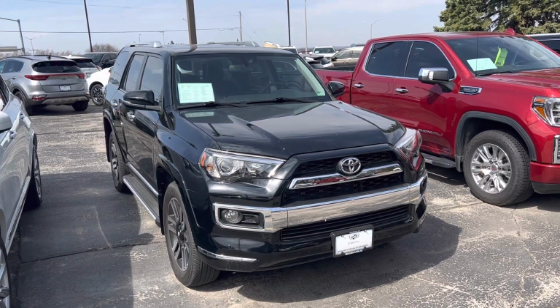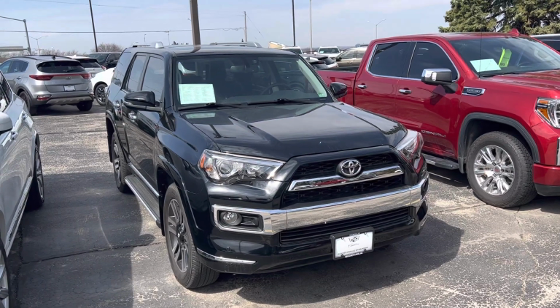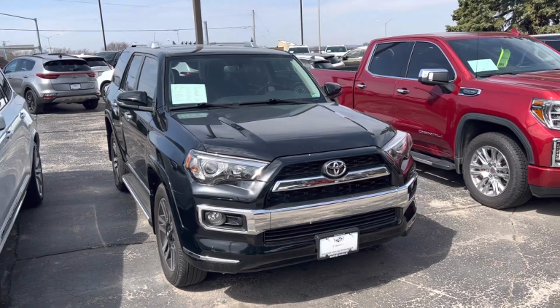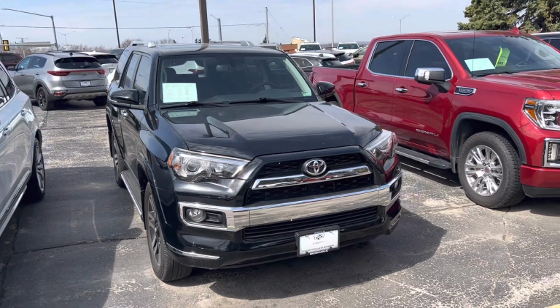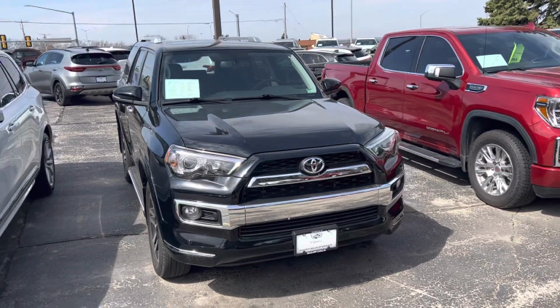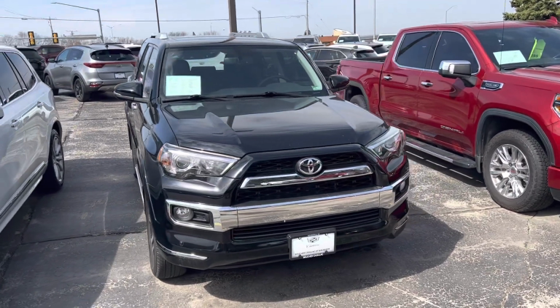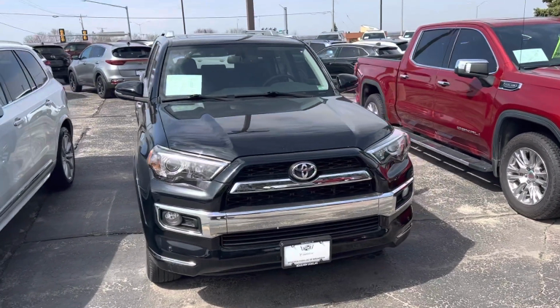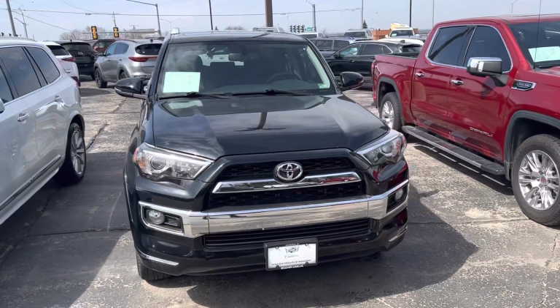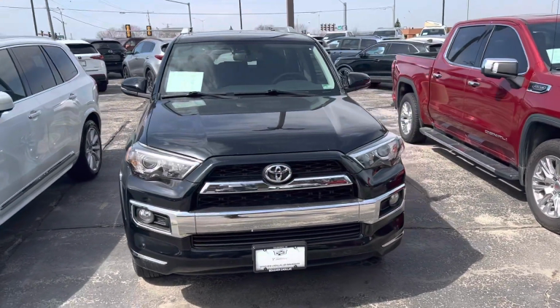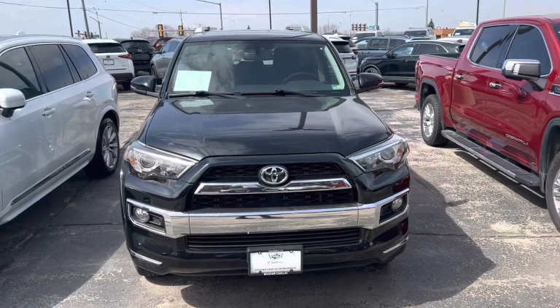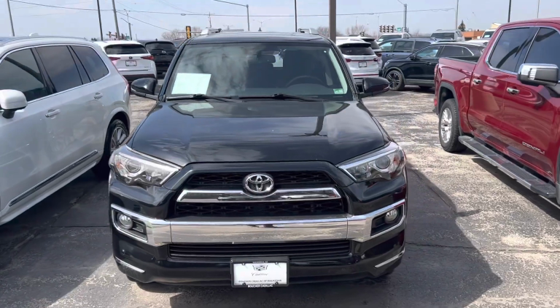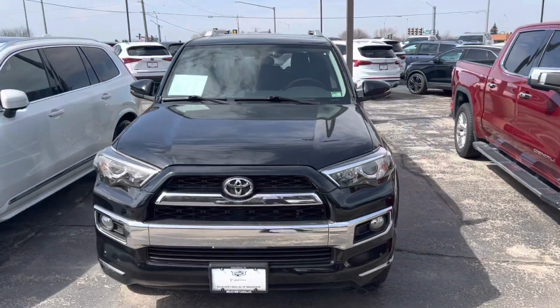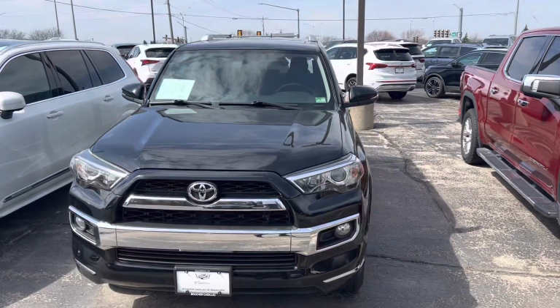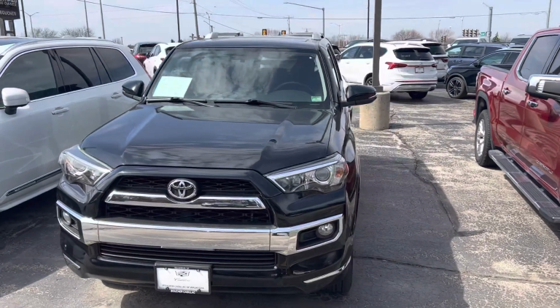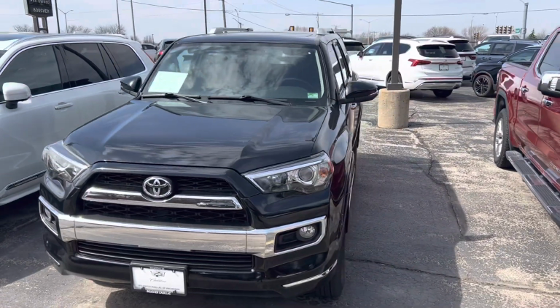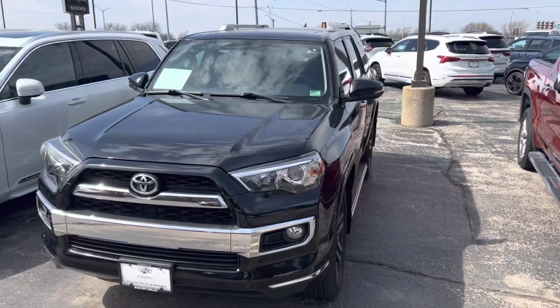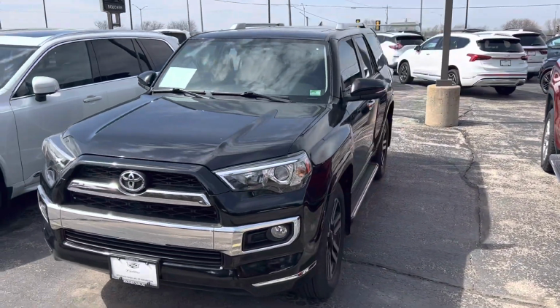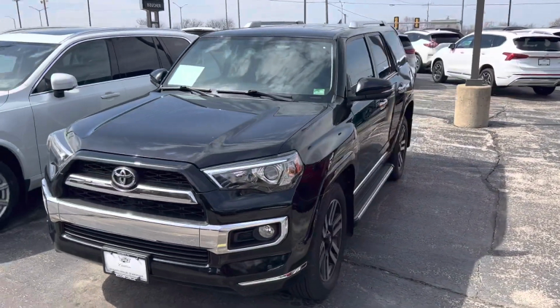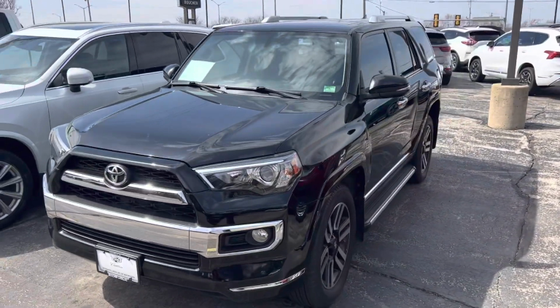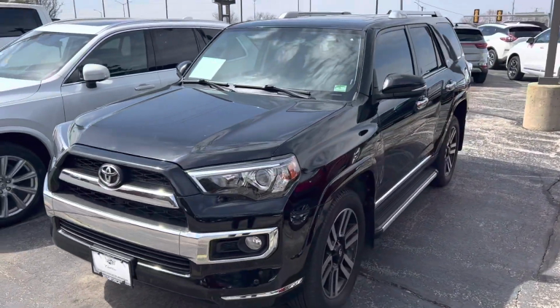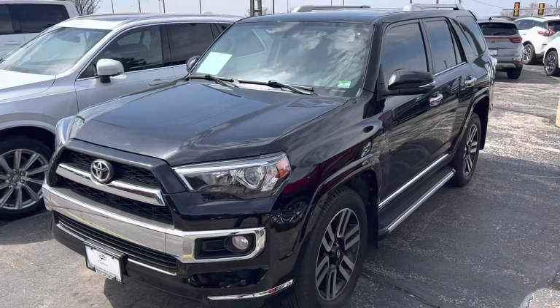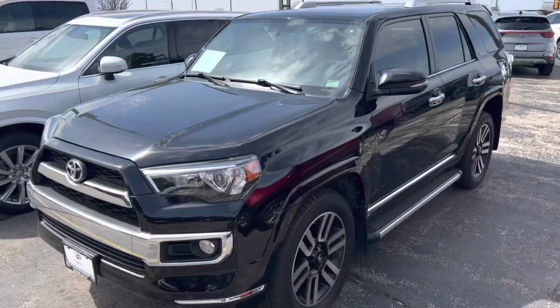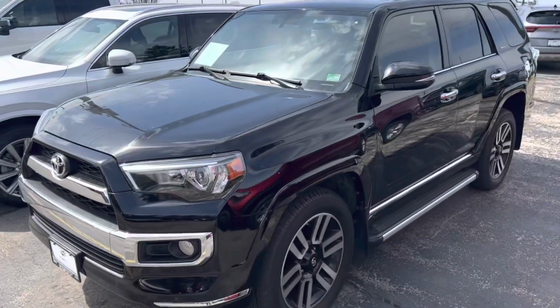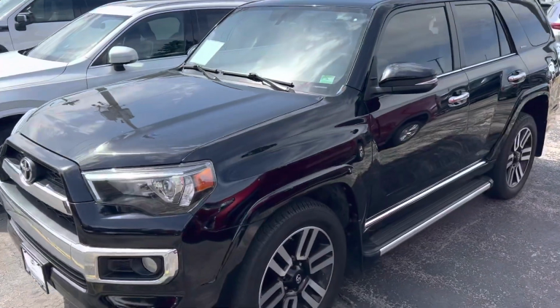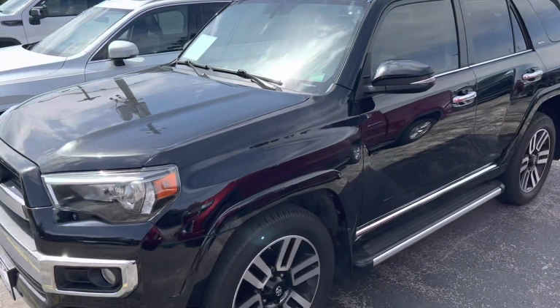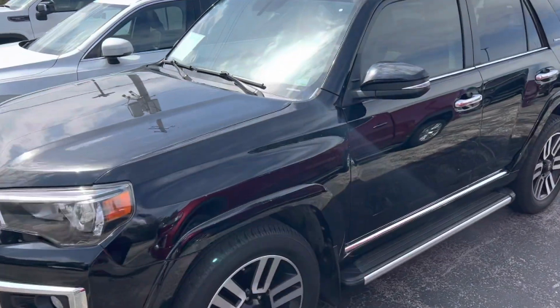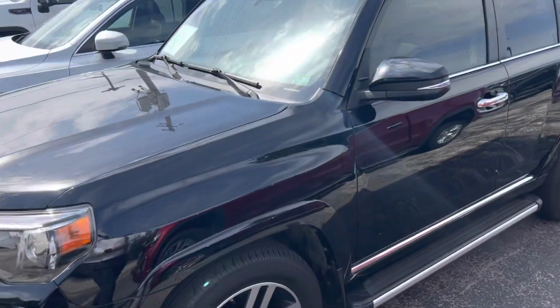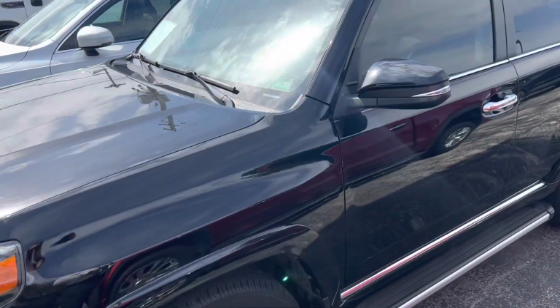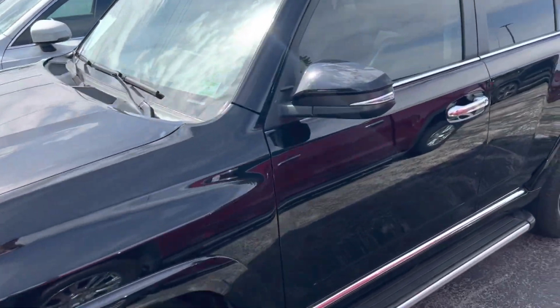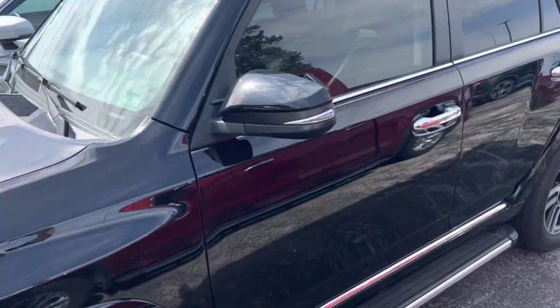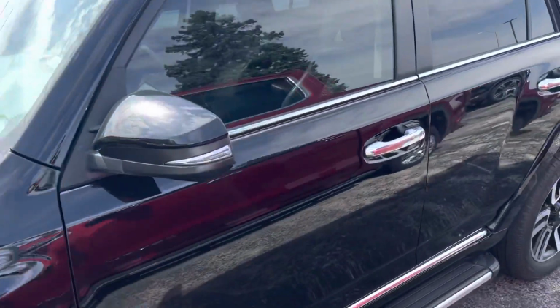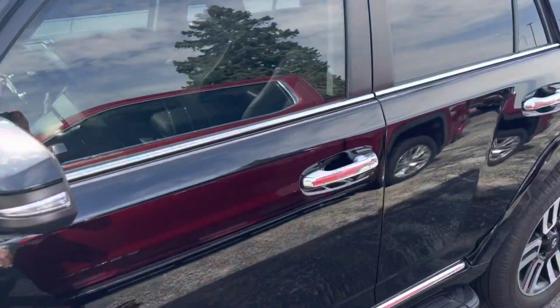Hi Ricky, this is Ryan with Boucher Cadillac. I wanted to give you a closer look at the 2016 Toyota 4Runner that you inquired on. This one is just over 36,000 miles and it is the limited trim. Of course it's in black exterior and a black interior.